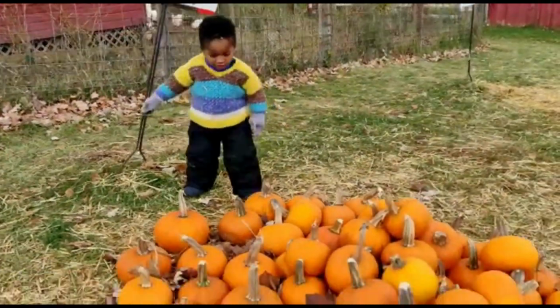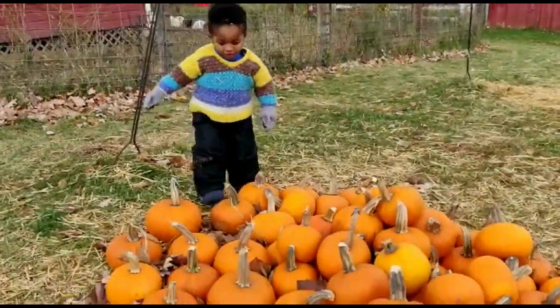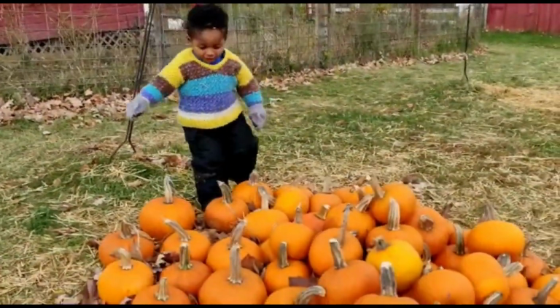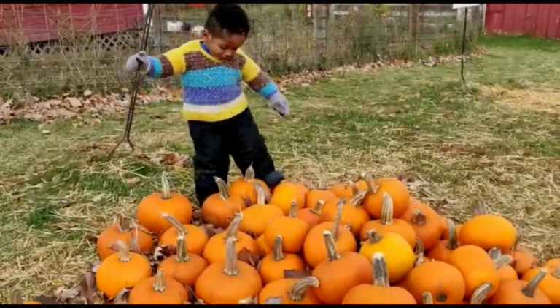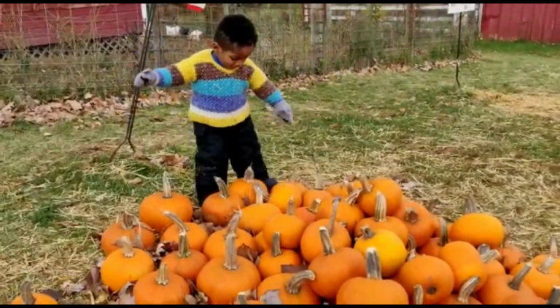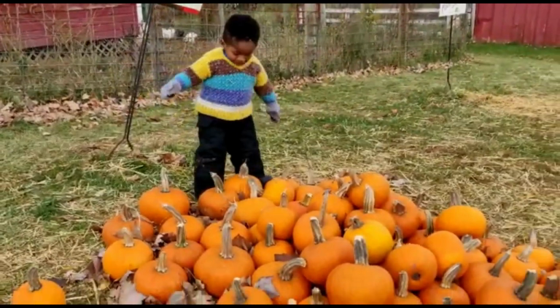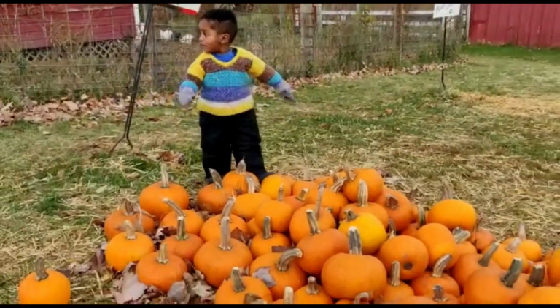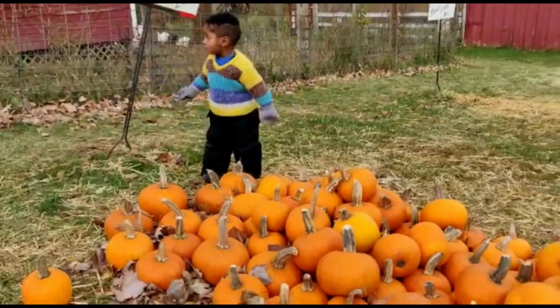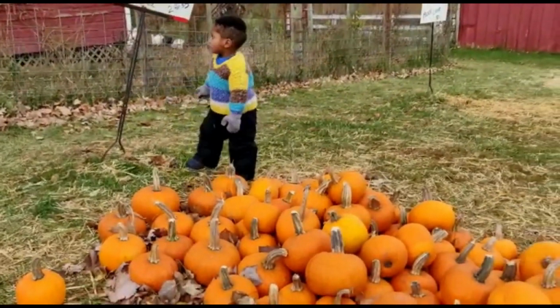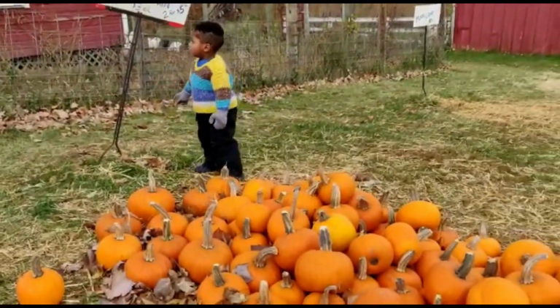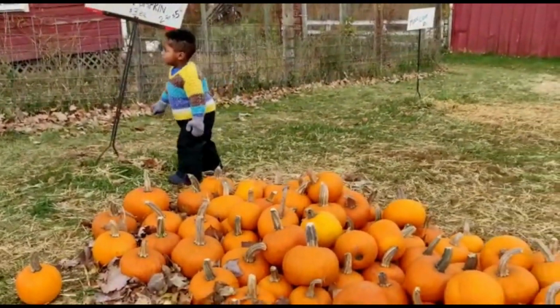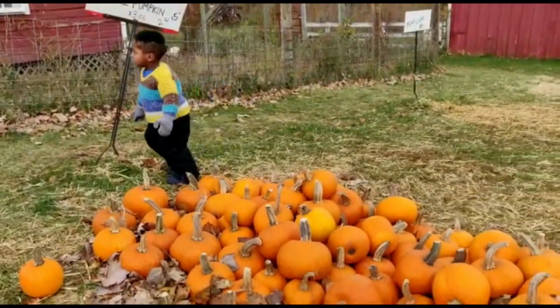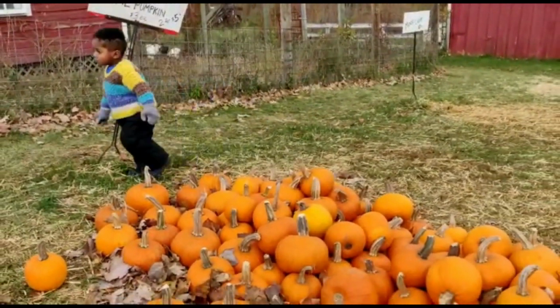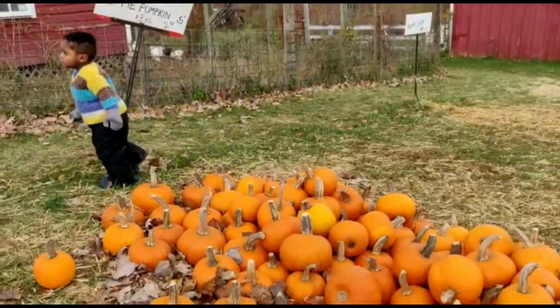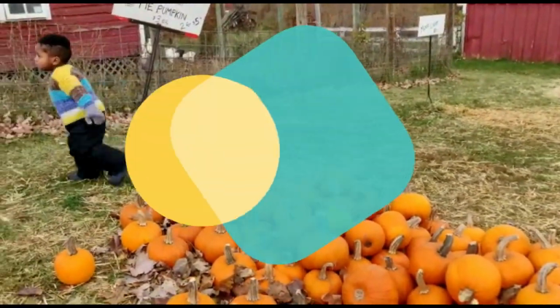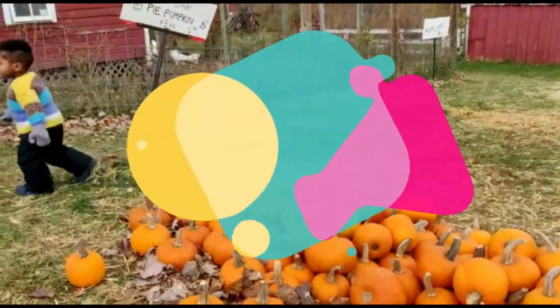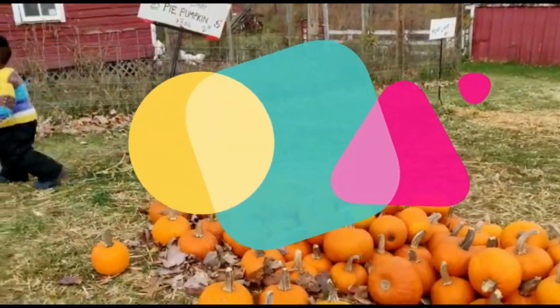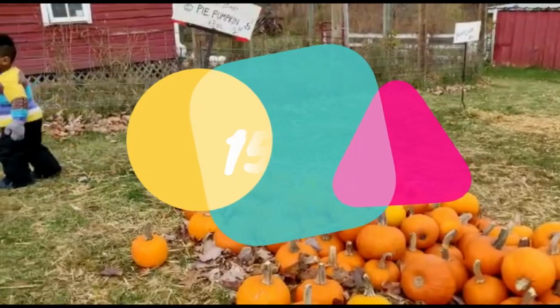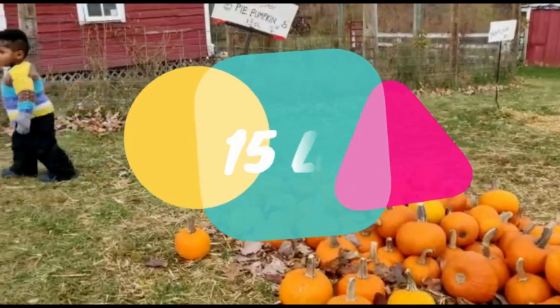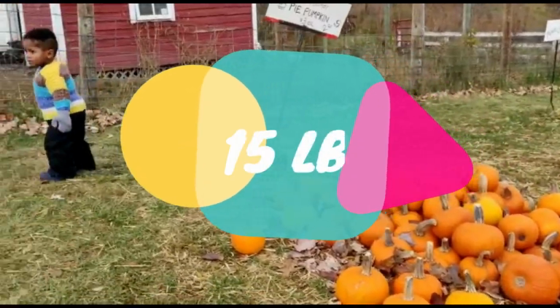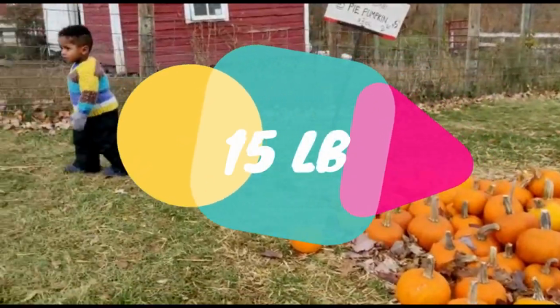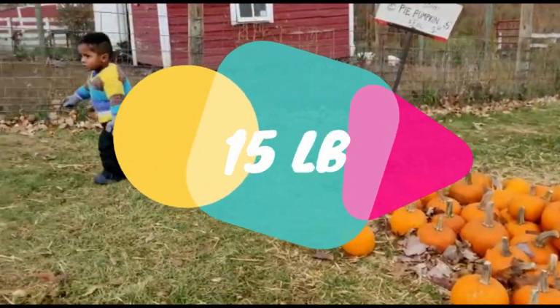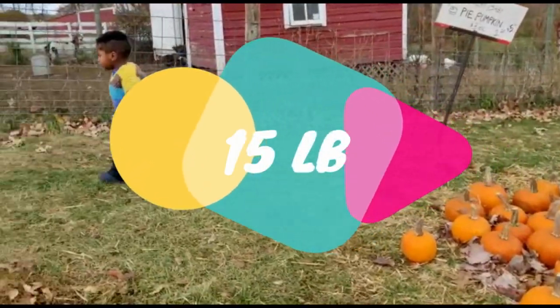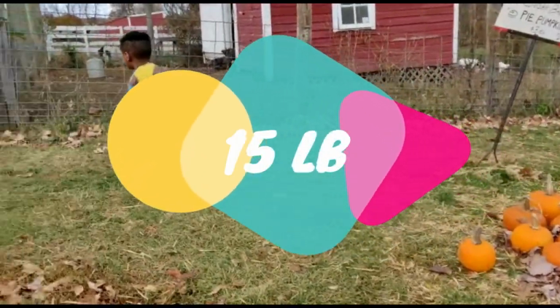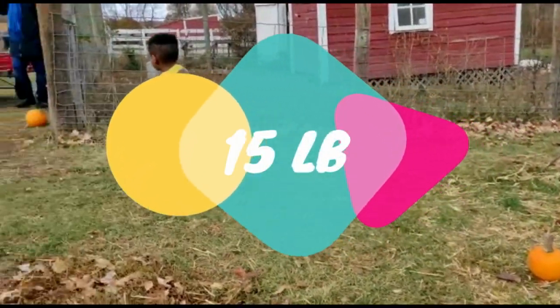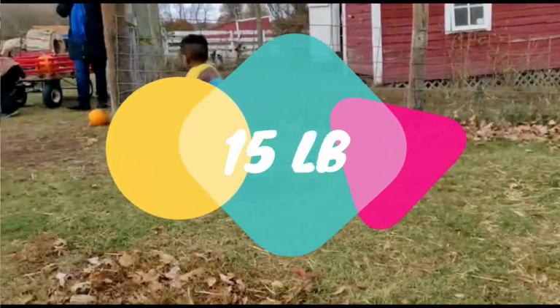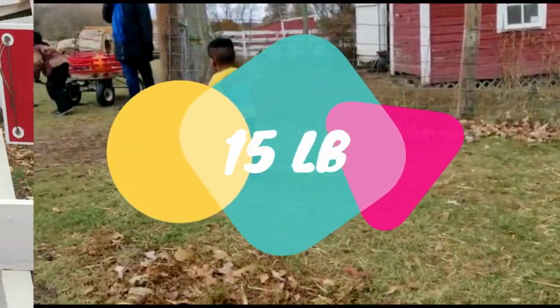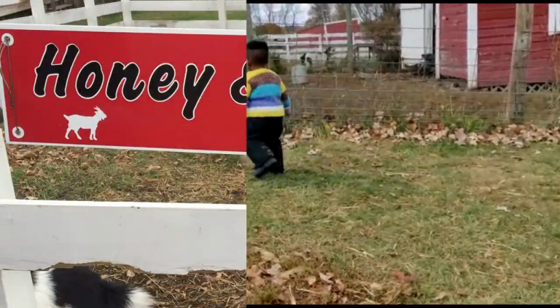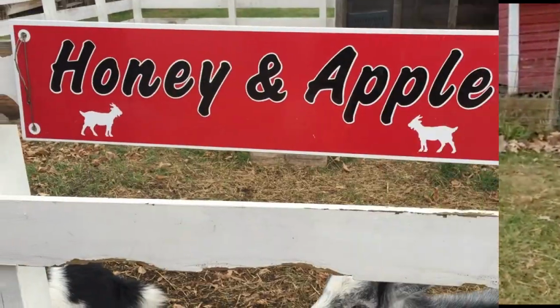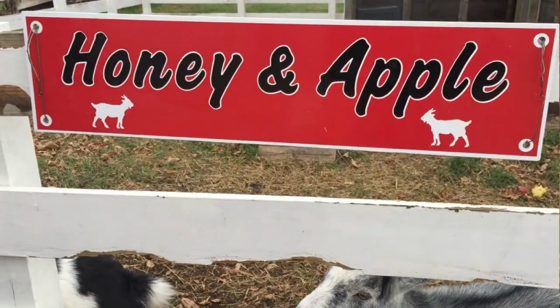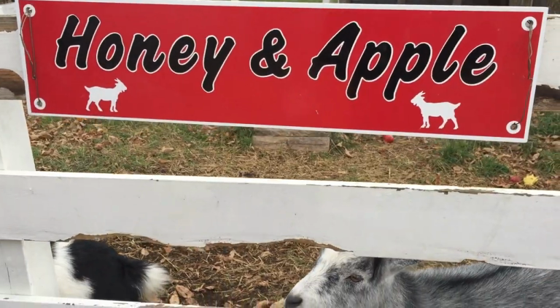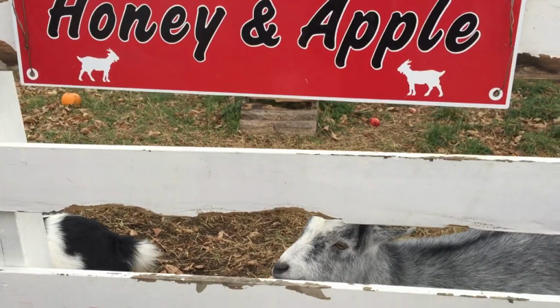They vary in weight. Our pumpkin was 15 pounds — too heavy for me.